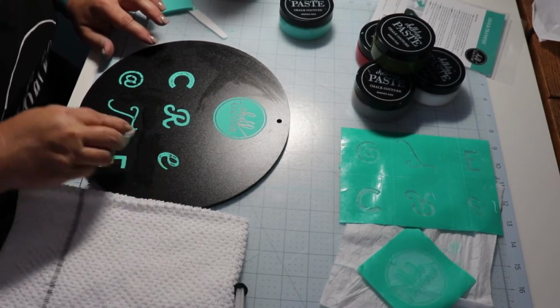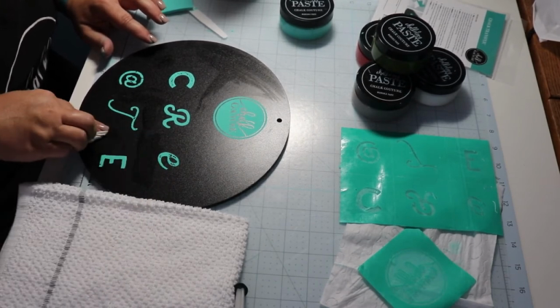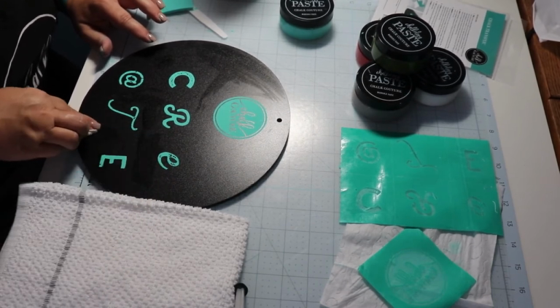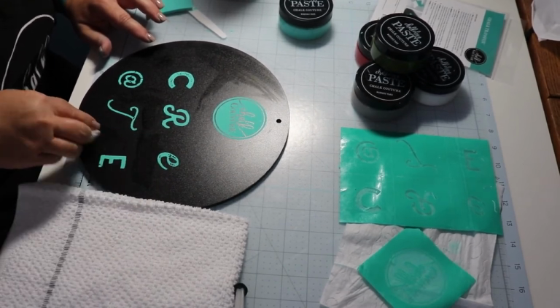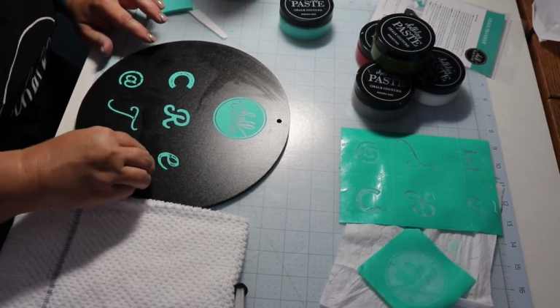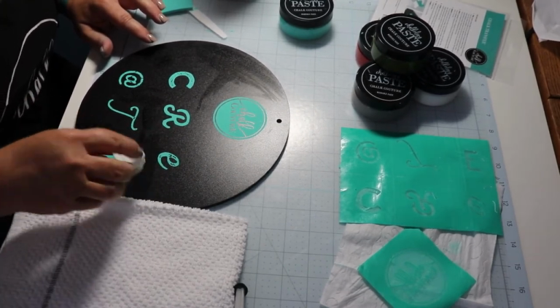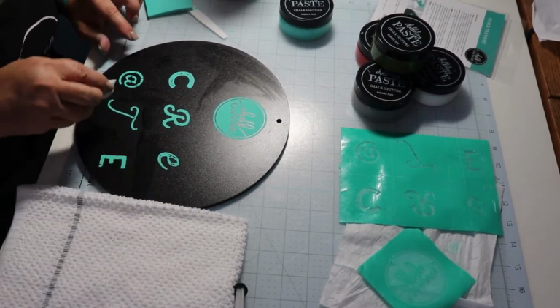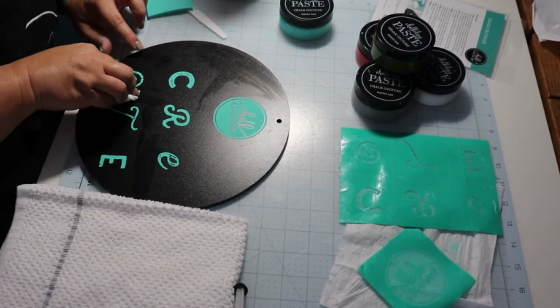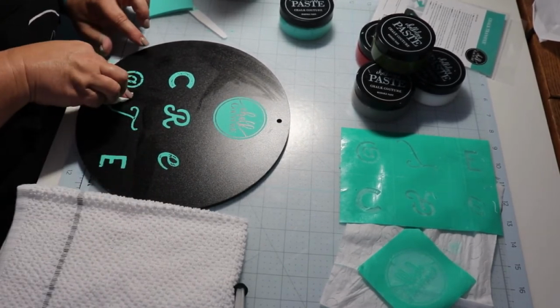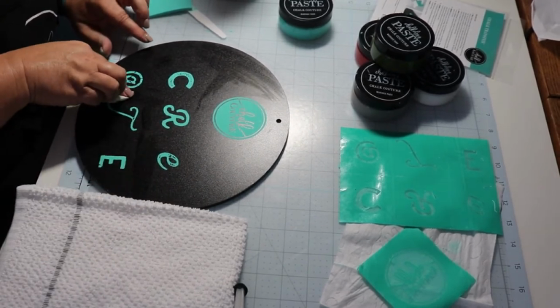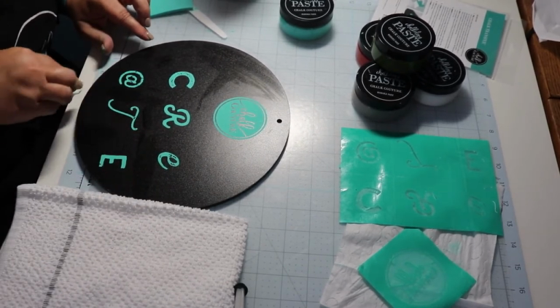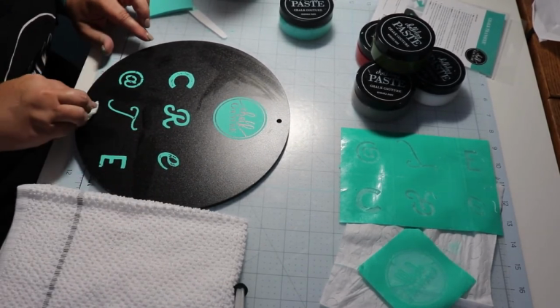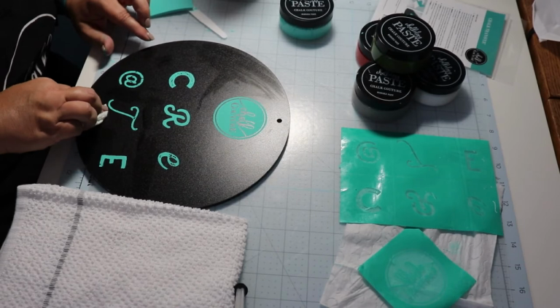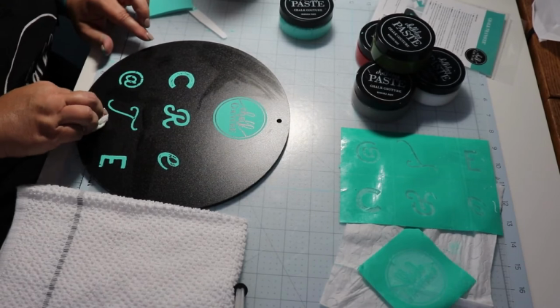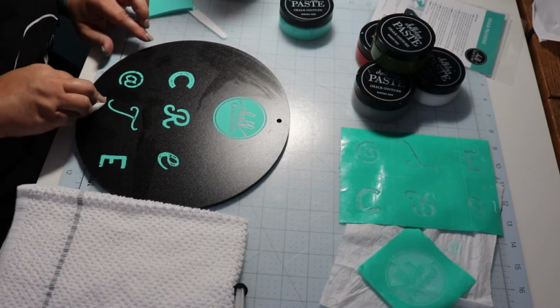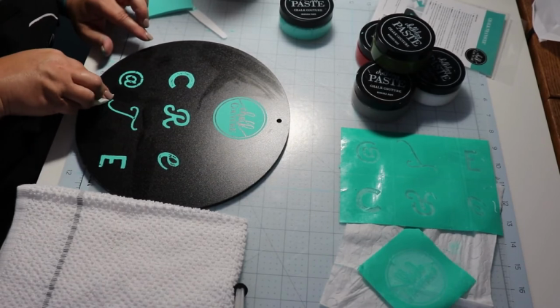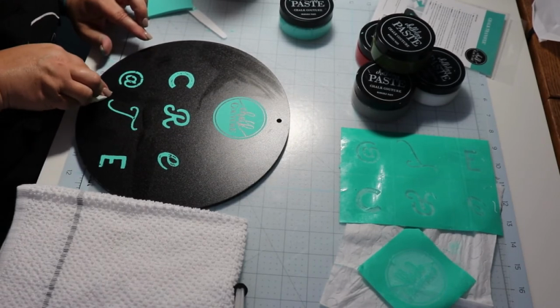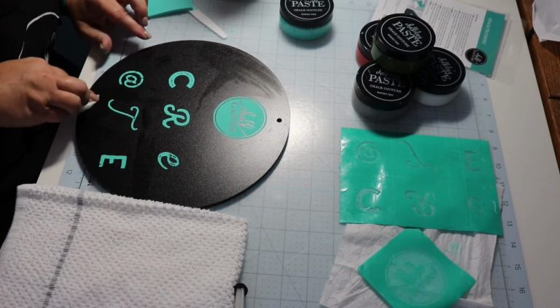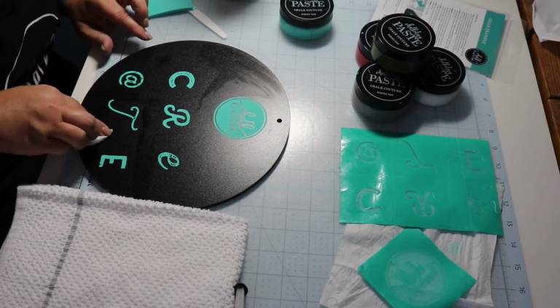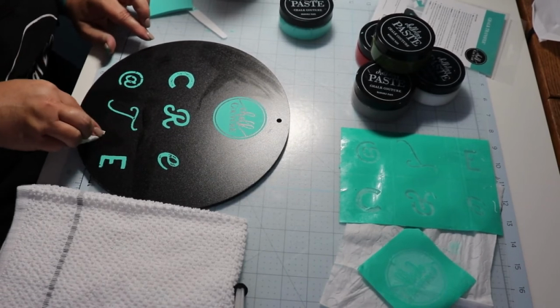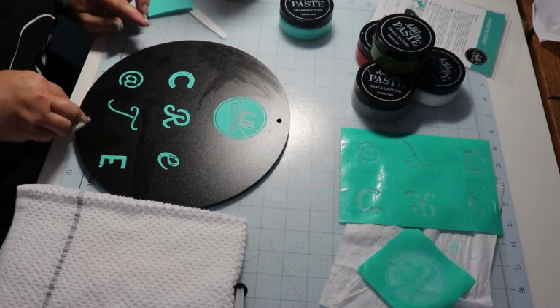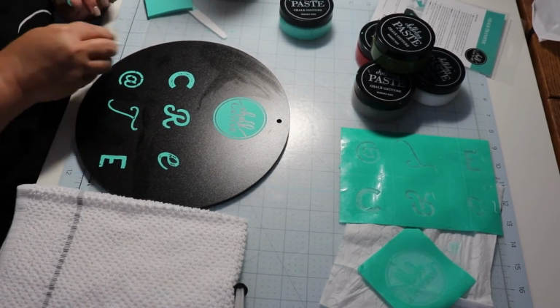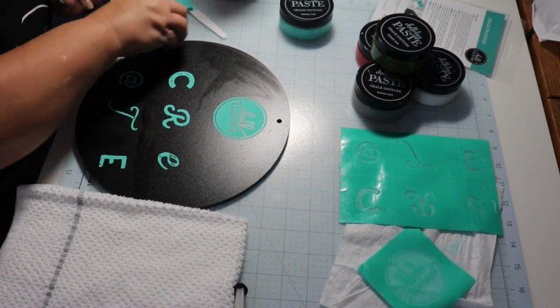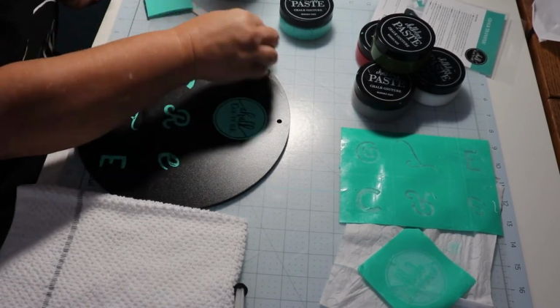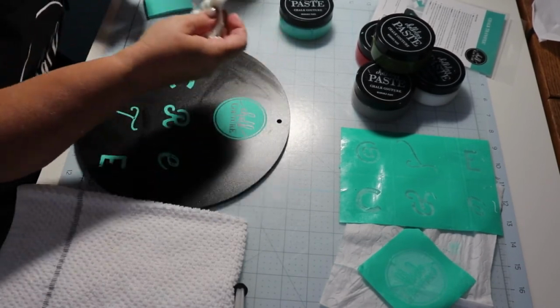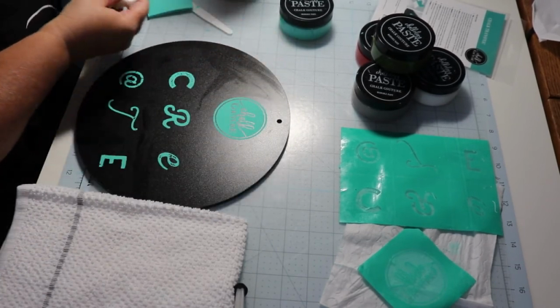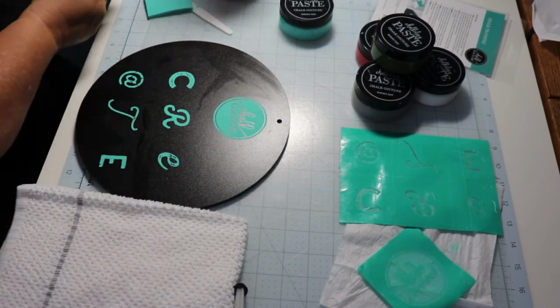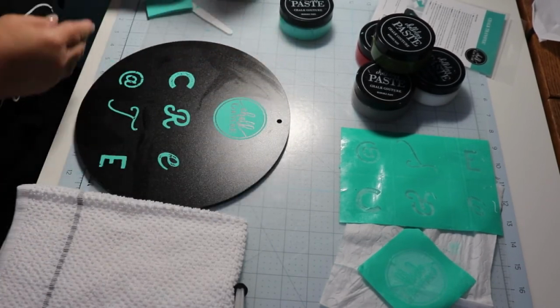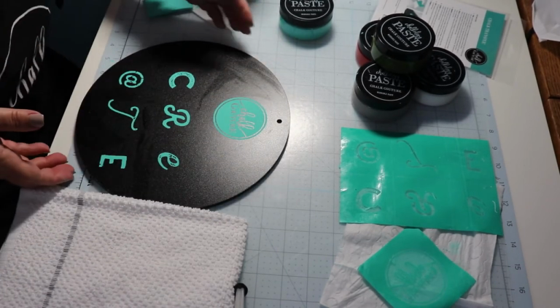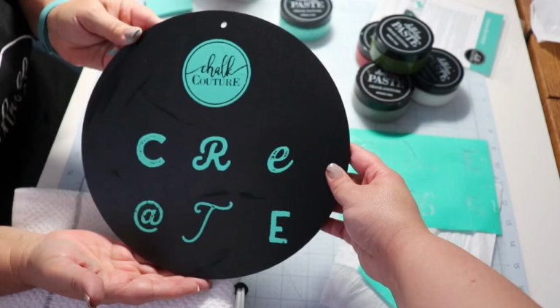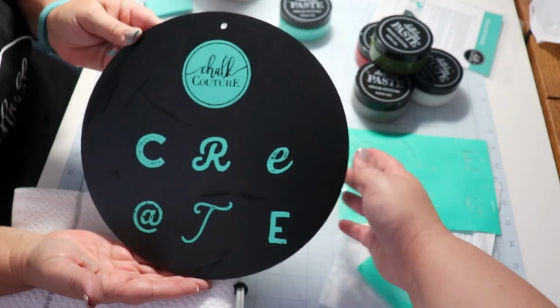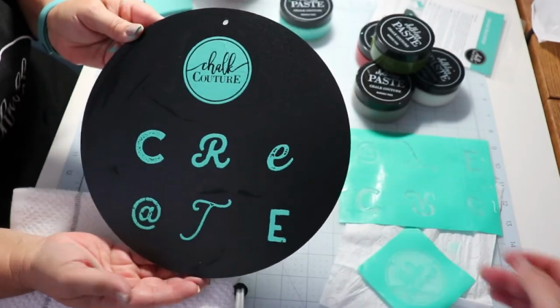Since I'm new at this, I think this turned out okay. But like I said, you can fix your little mistakes — no problem. I call it a play project.